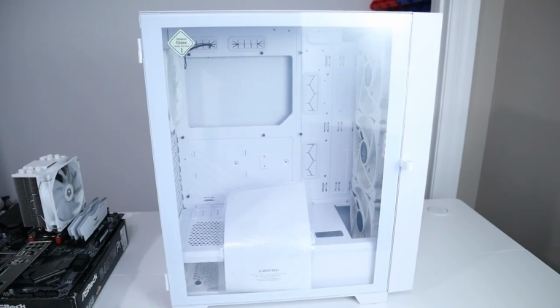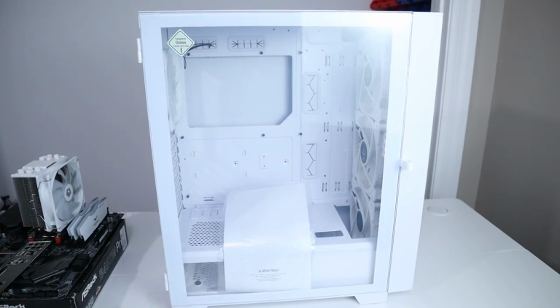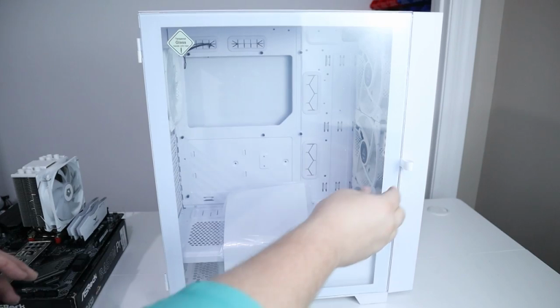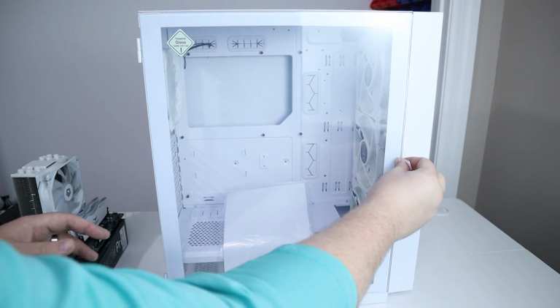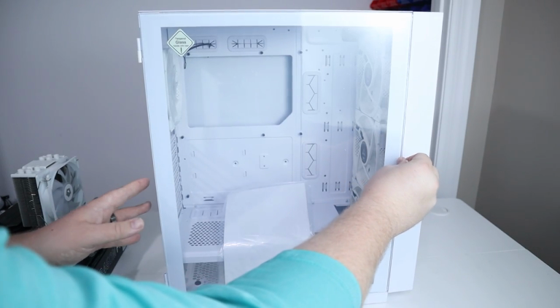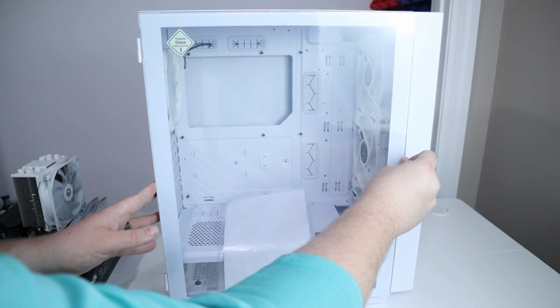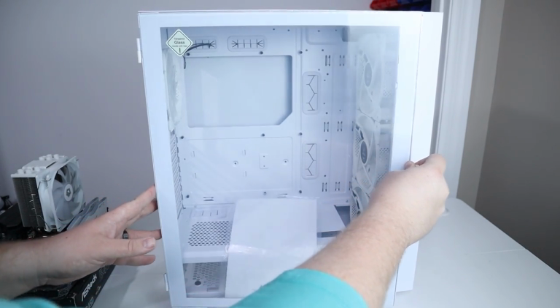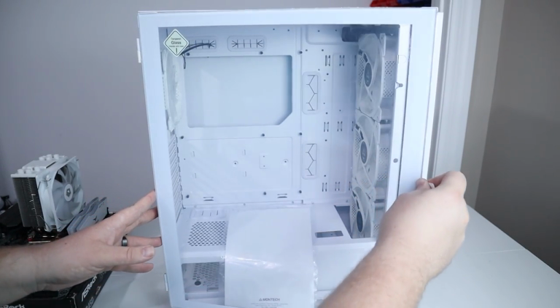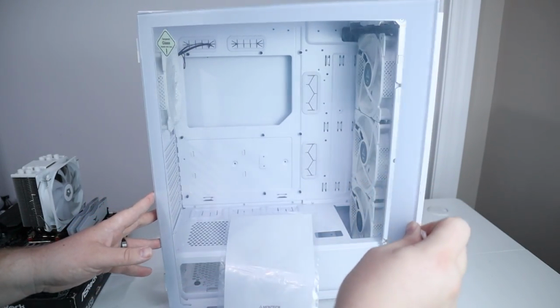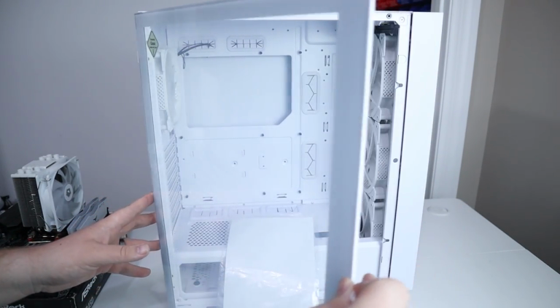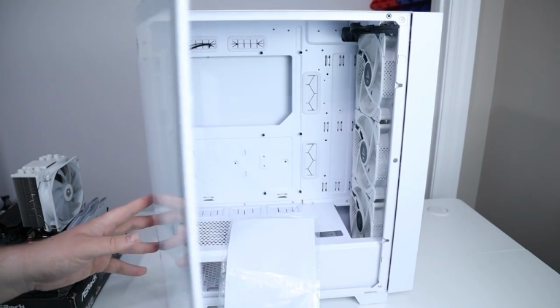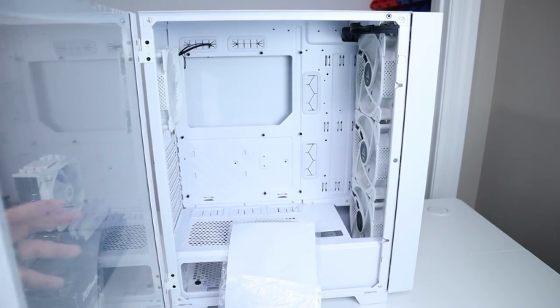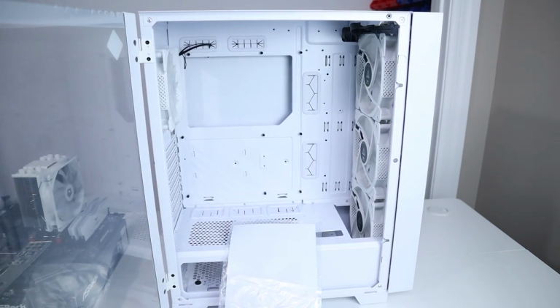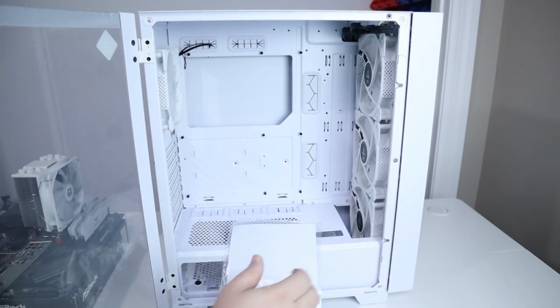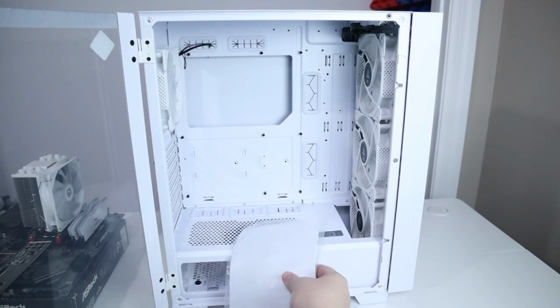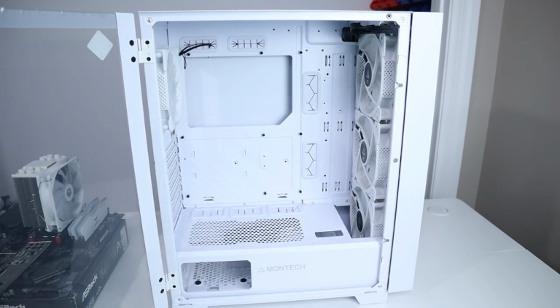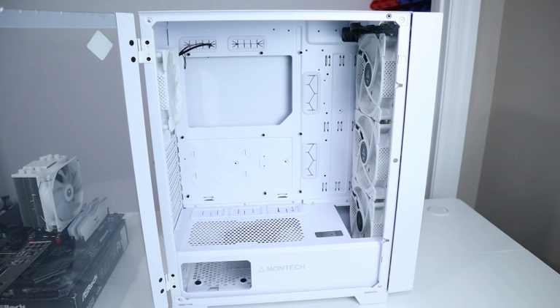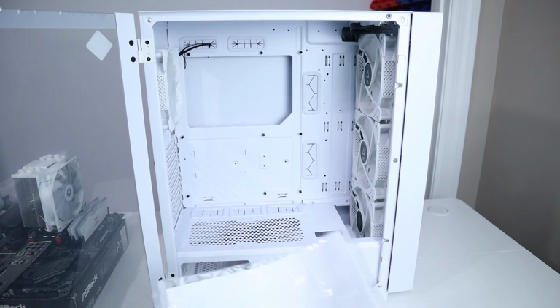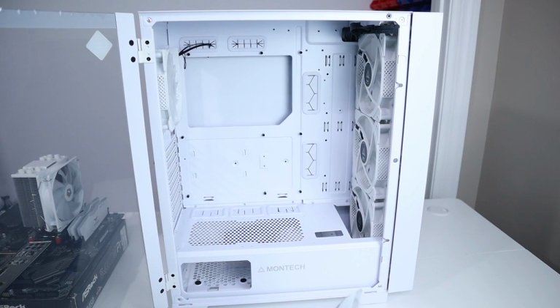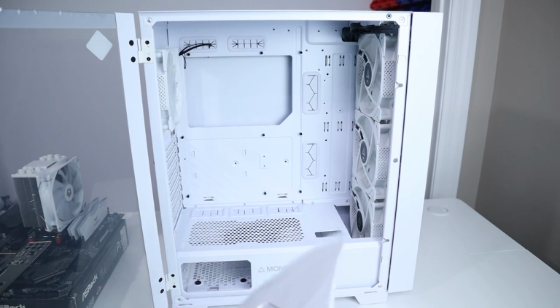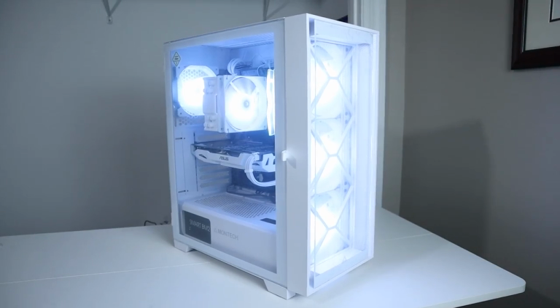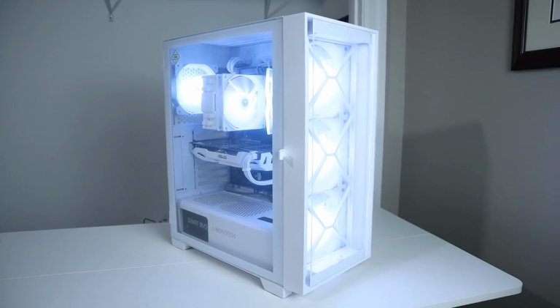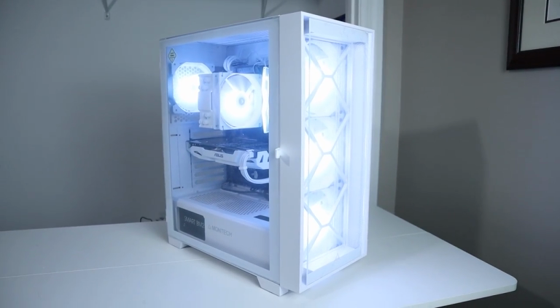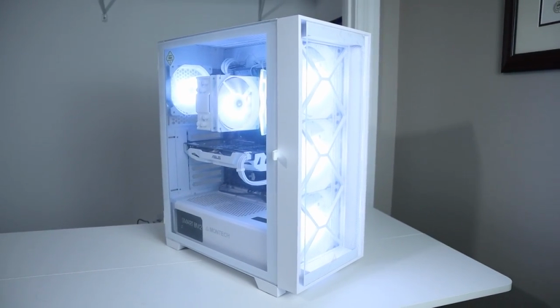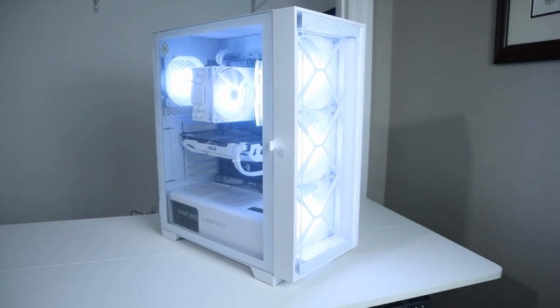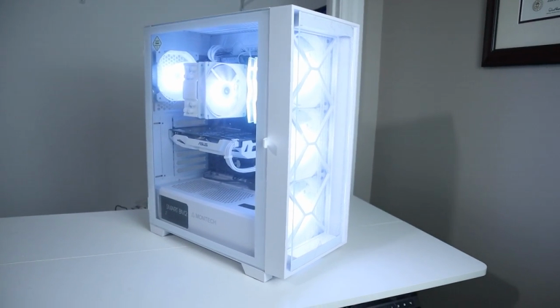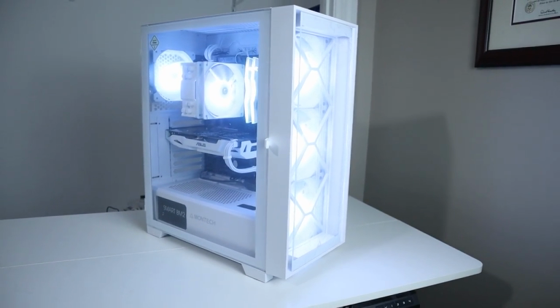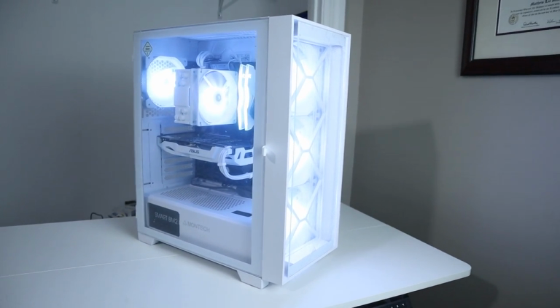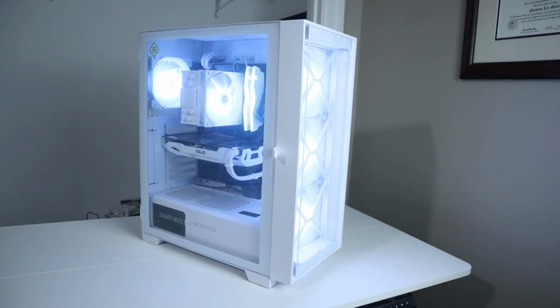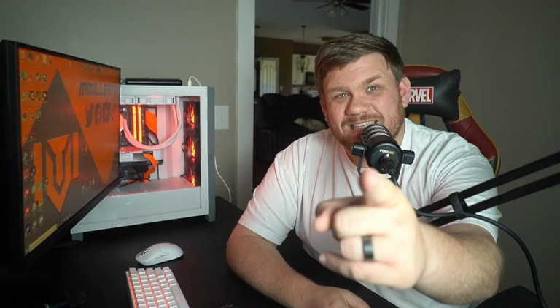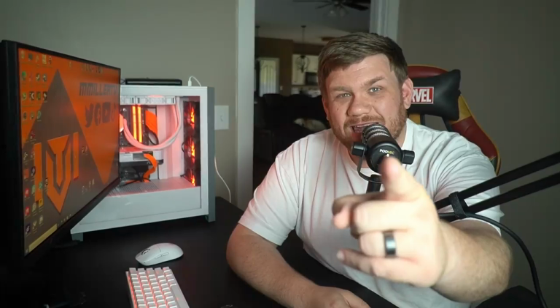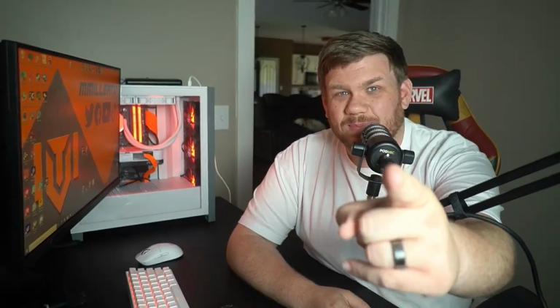We're going to put it all in this very nice Montec Air 1000 case that comes with pre-installed RGB fans. Altogether this build cost us around $450. Let's see what kind of games it can play.